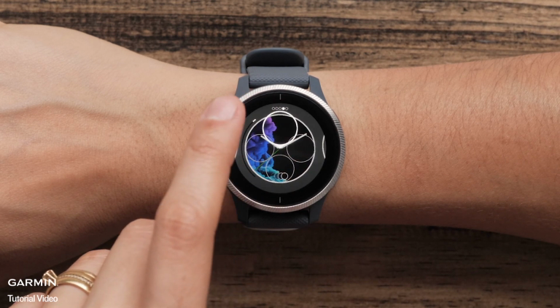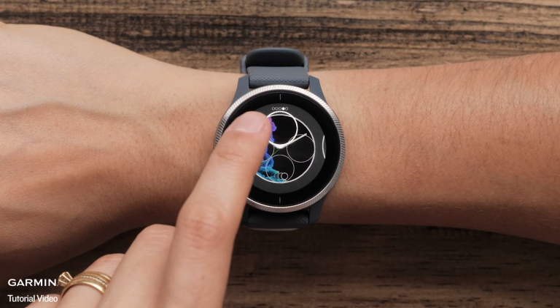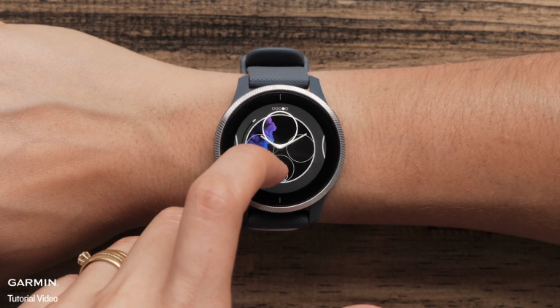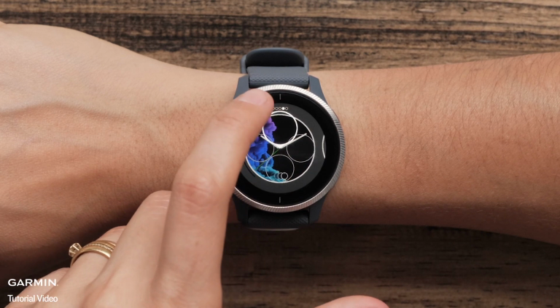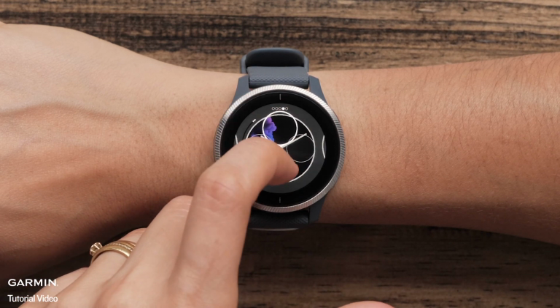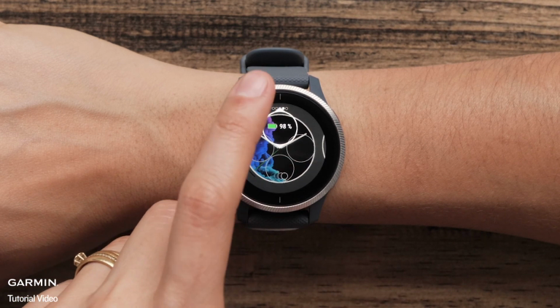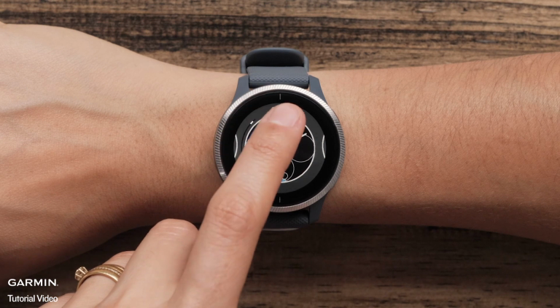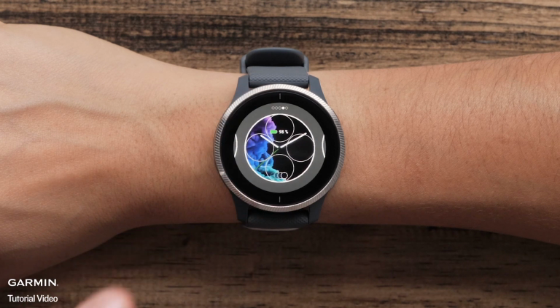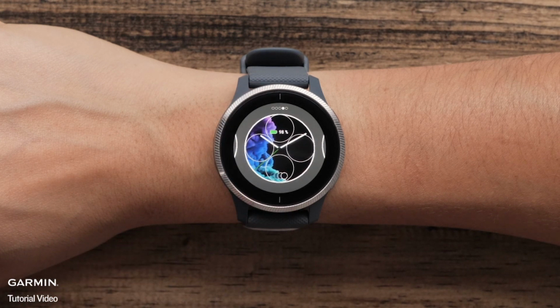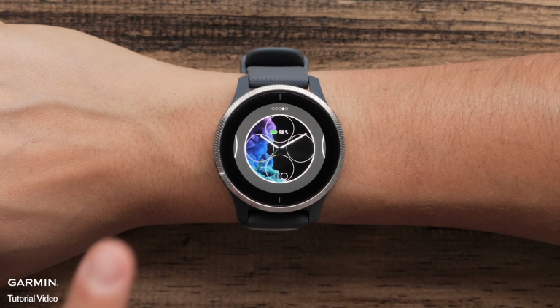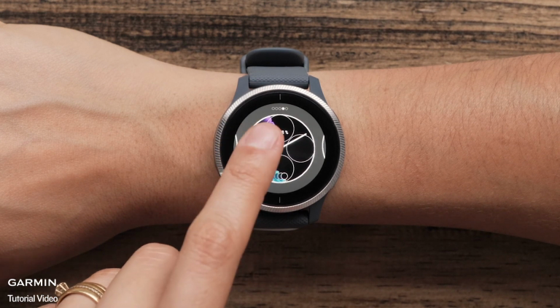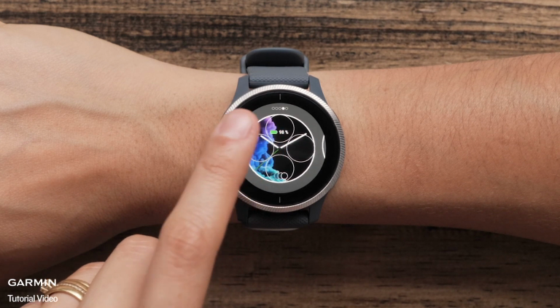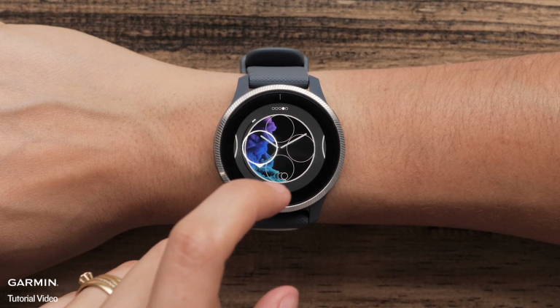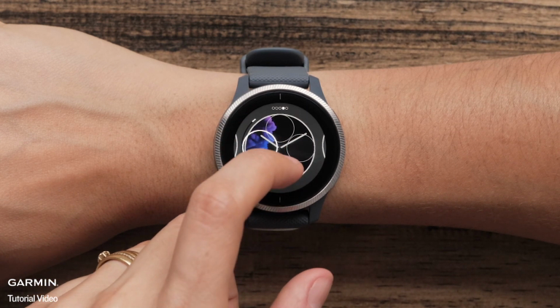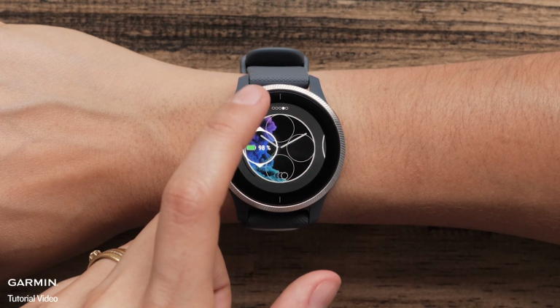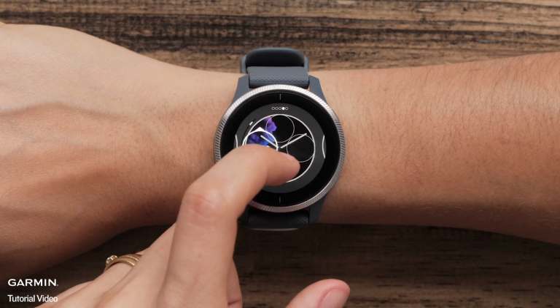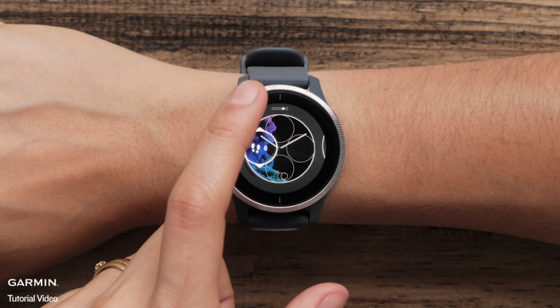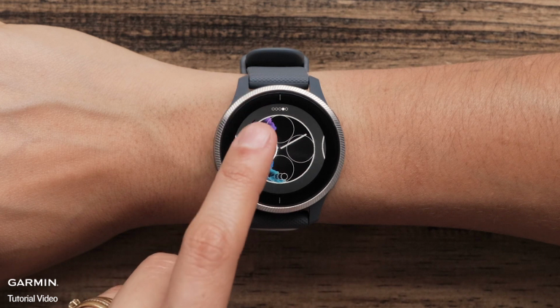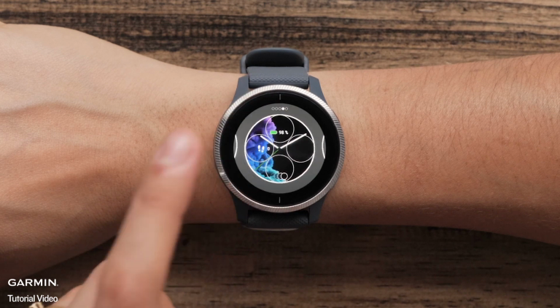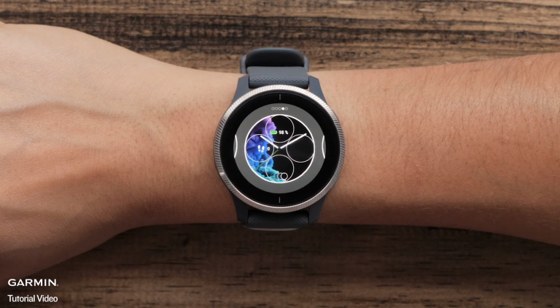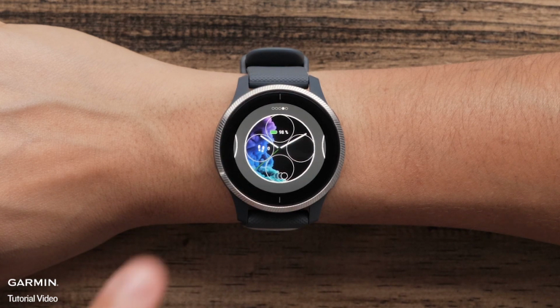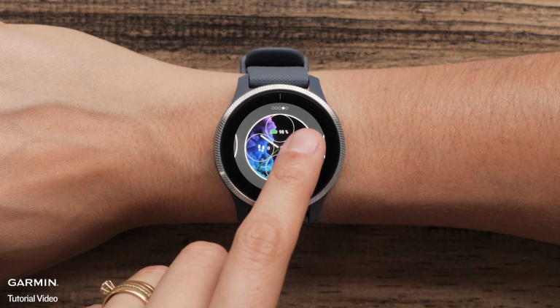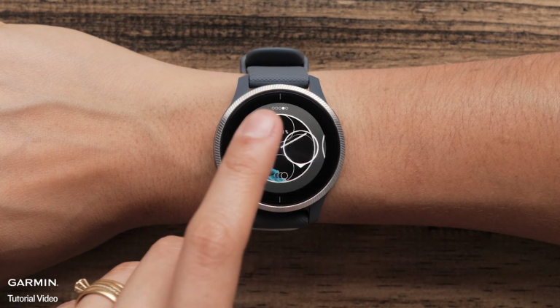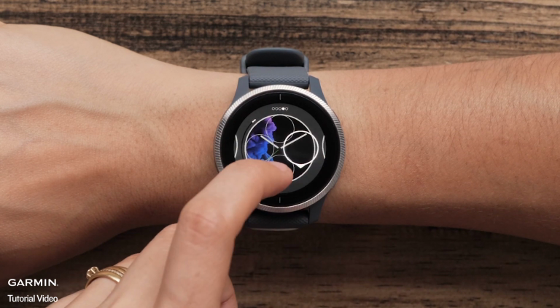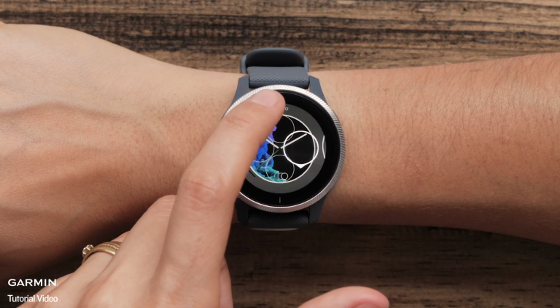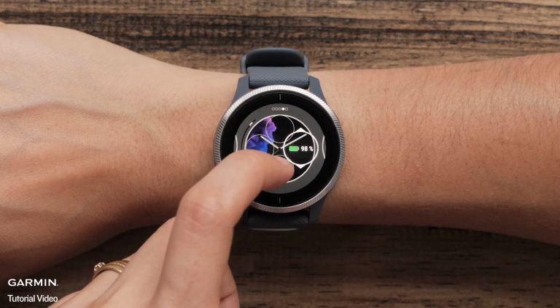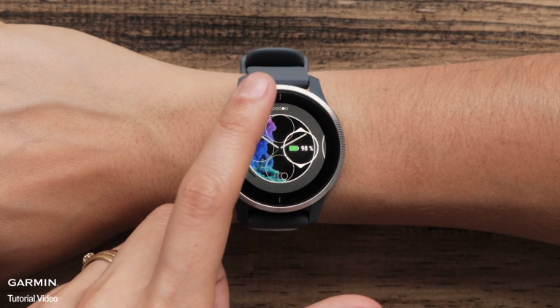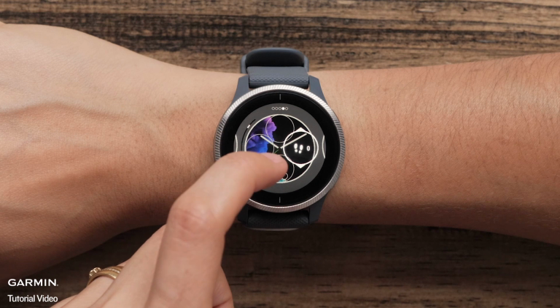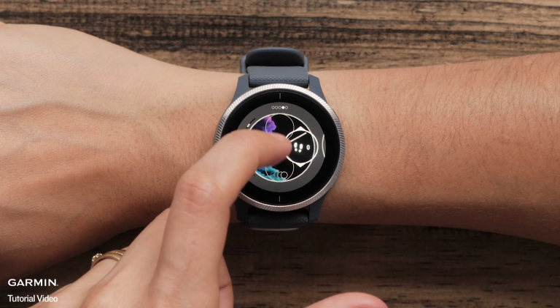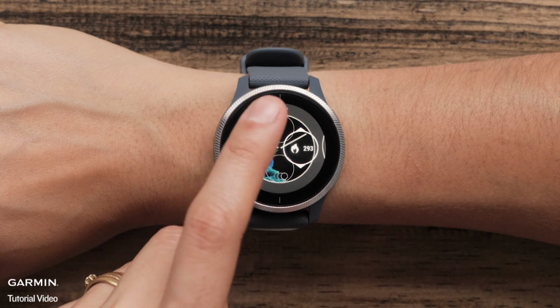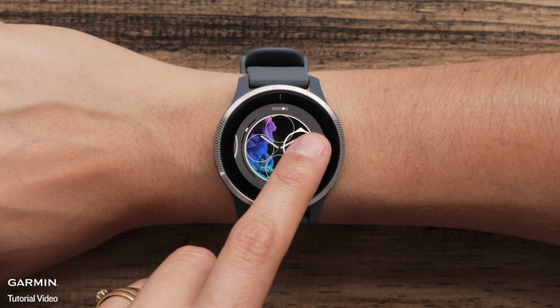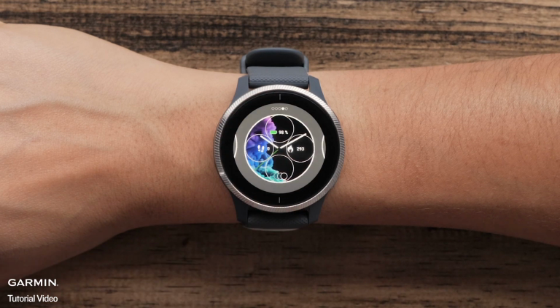Analog watch faces allow you to customize data displayed on the watch. You can add icons such as steps, battery level, the date, and many more. Select an area of the screen to customize, then swipe to view the options and make a selection.